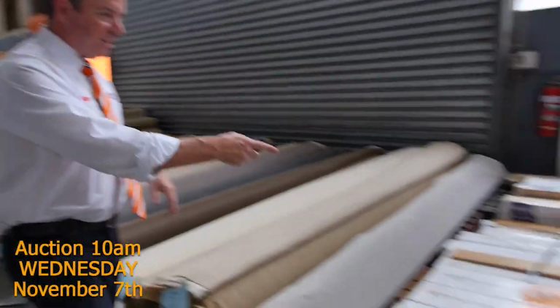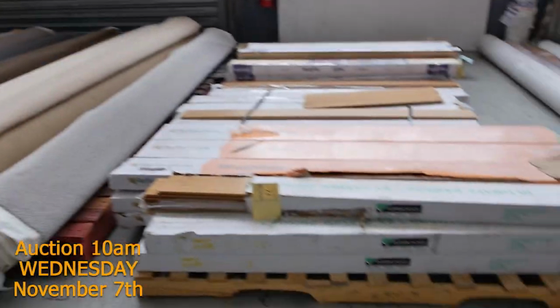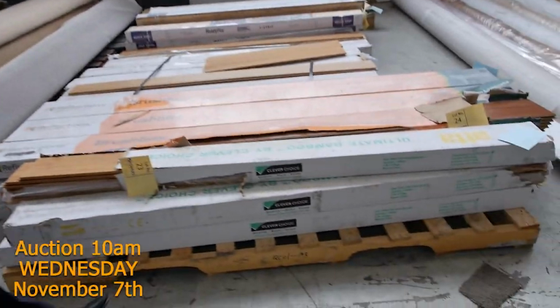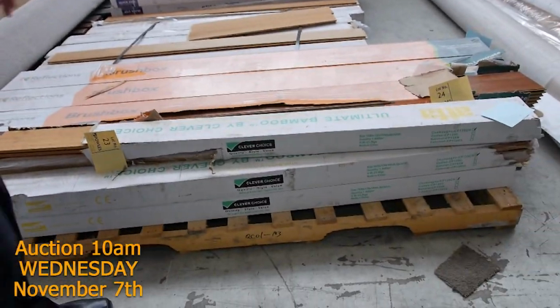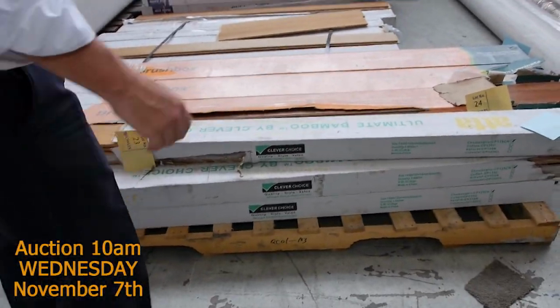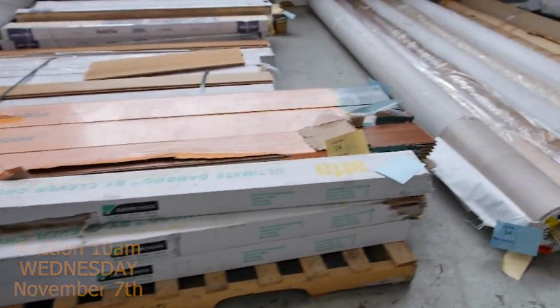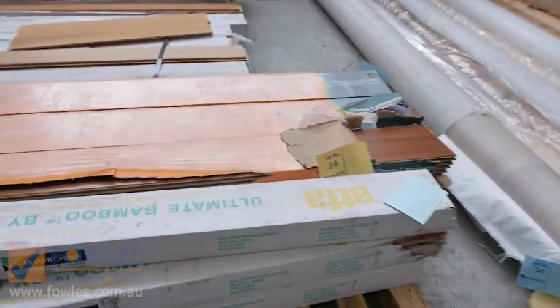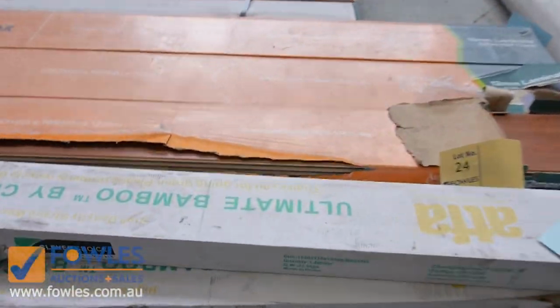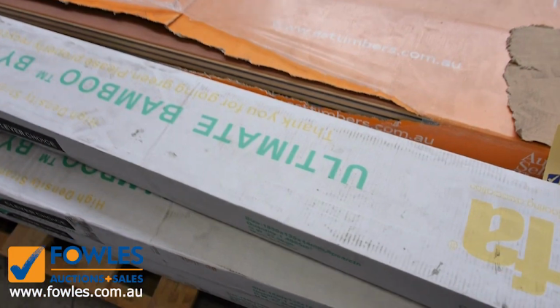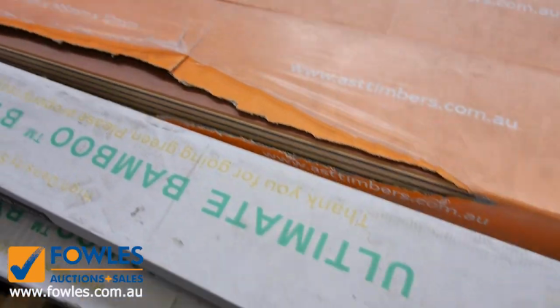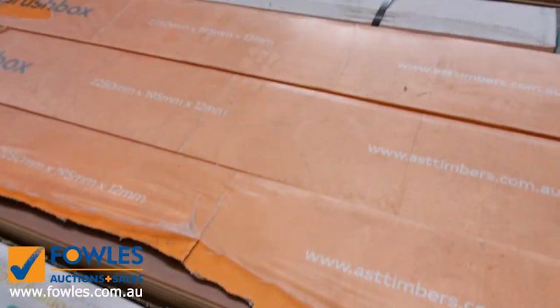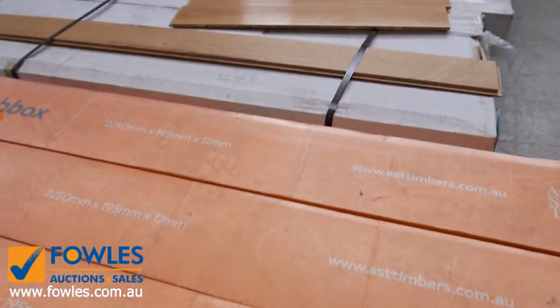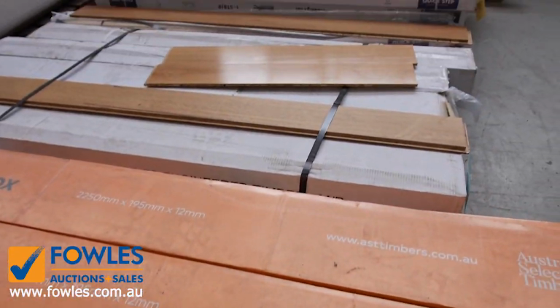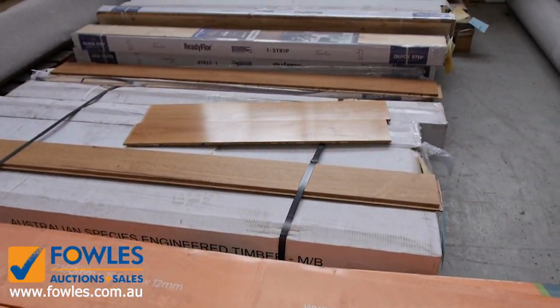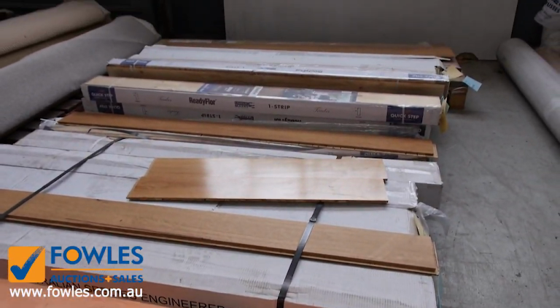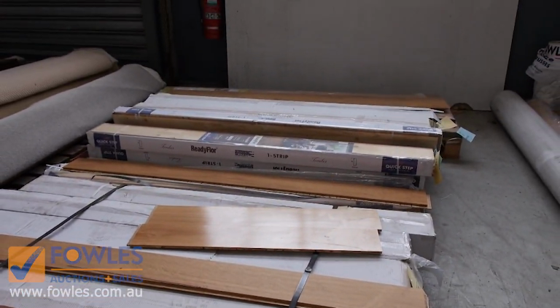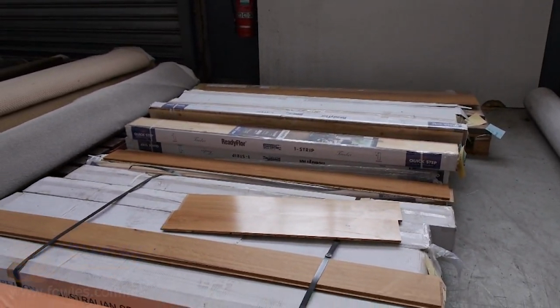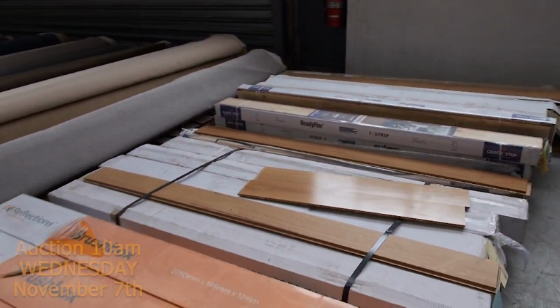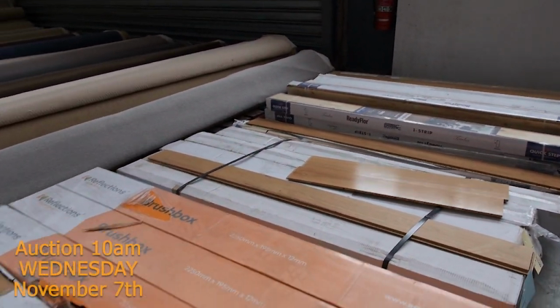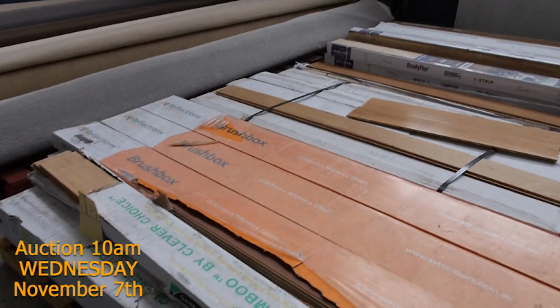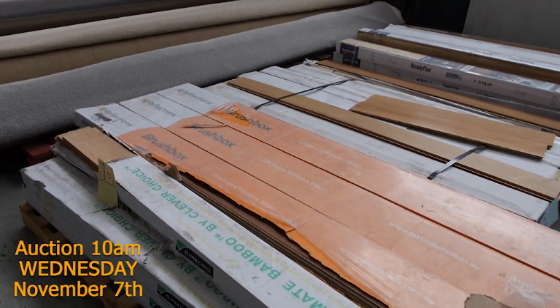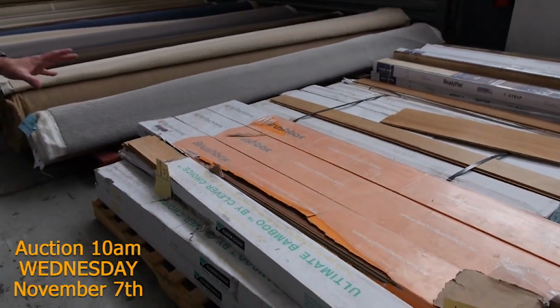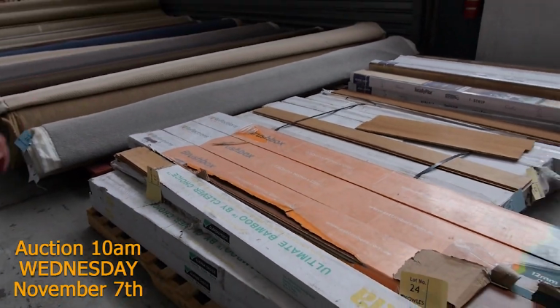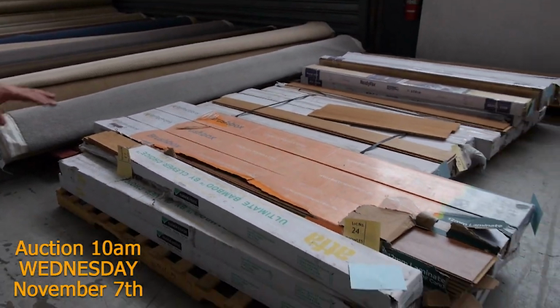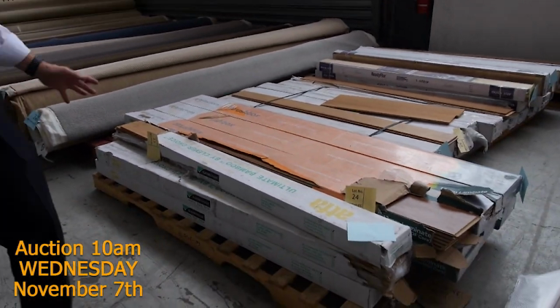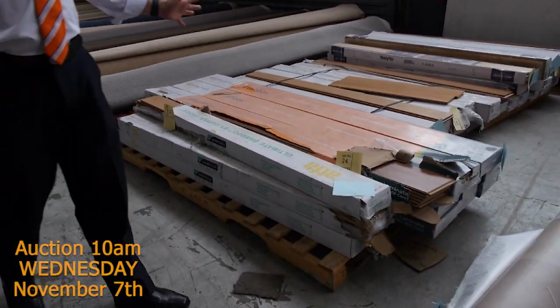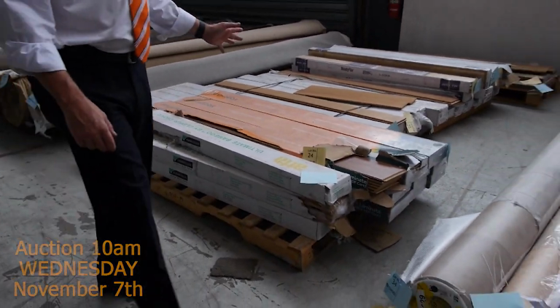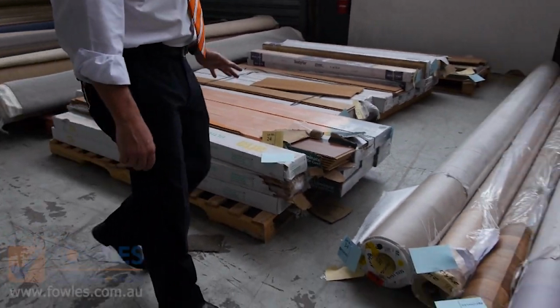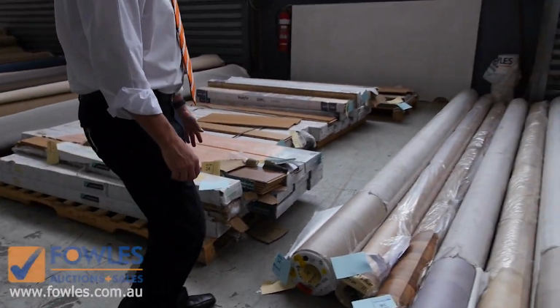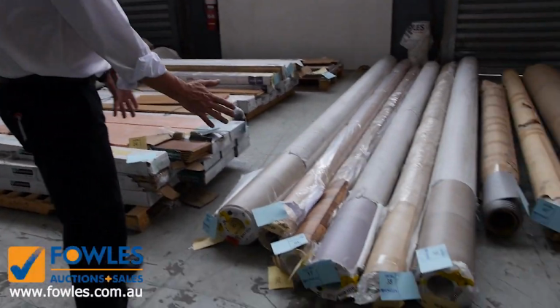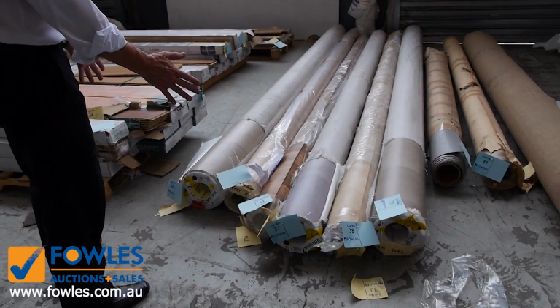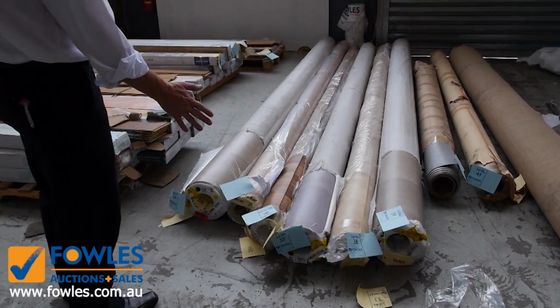We've got some small quantities here of floating floor - some laminate and some engineered flooring there. Out the door this week, looking to get $10 a square metre for it. You've got to take the whole lot, but really good value for money, because some of that normally retails around about $70. We've also got a 4 metre wide vinyl here.